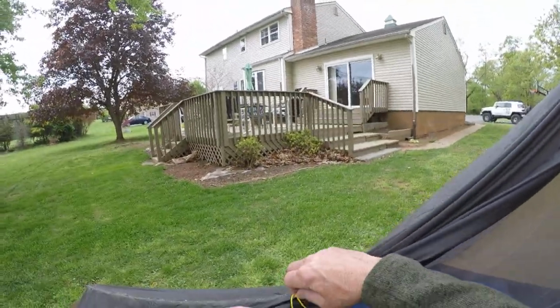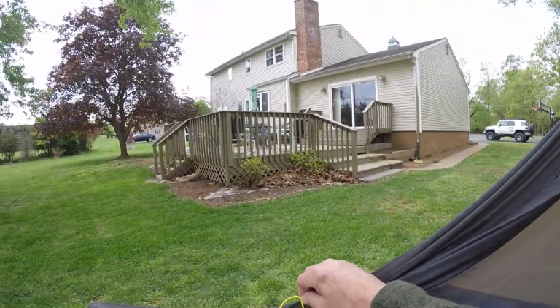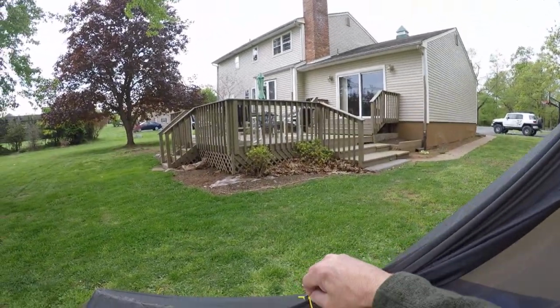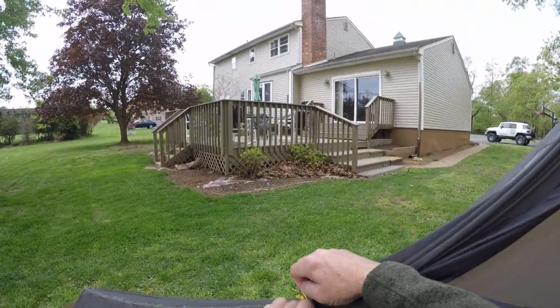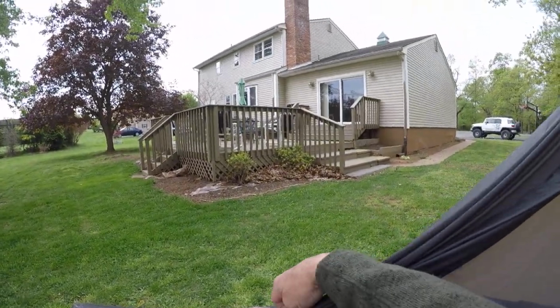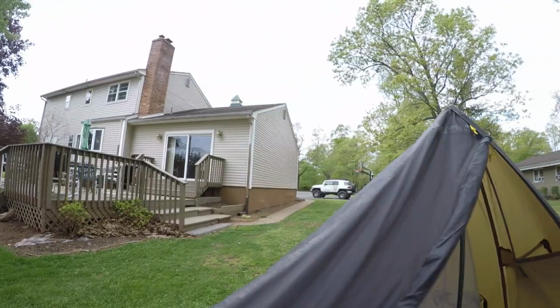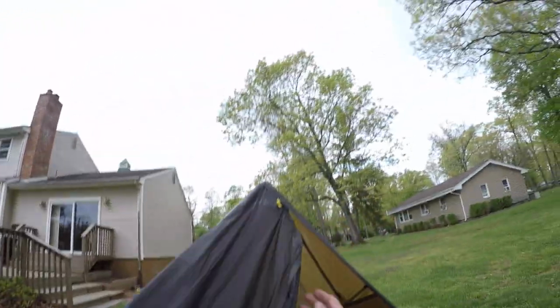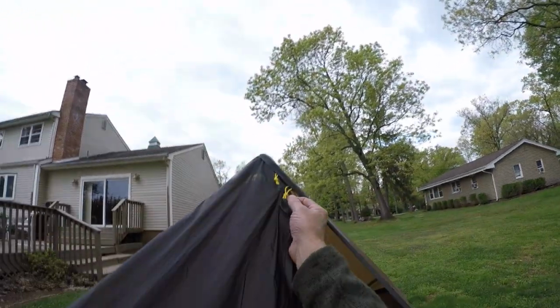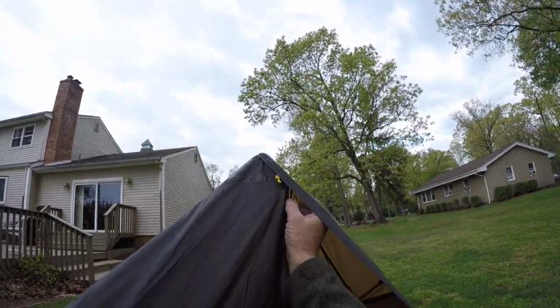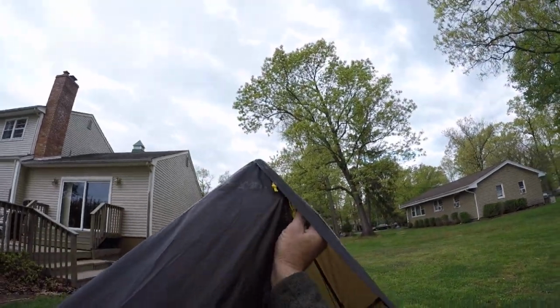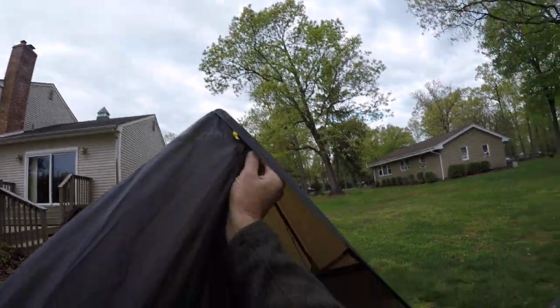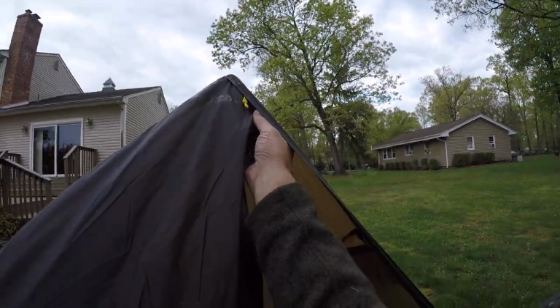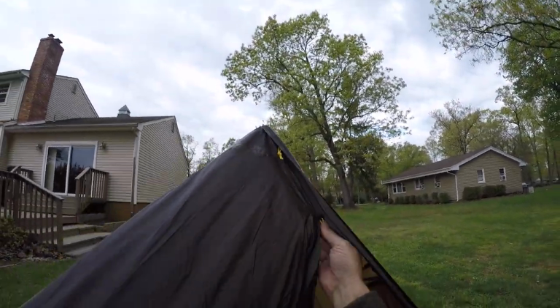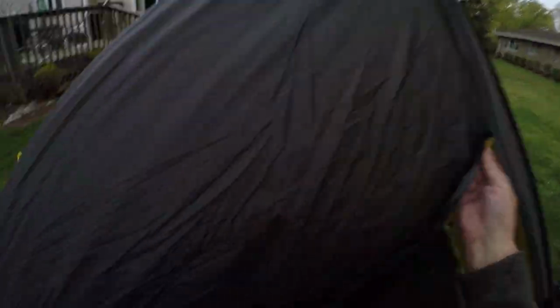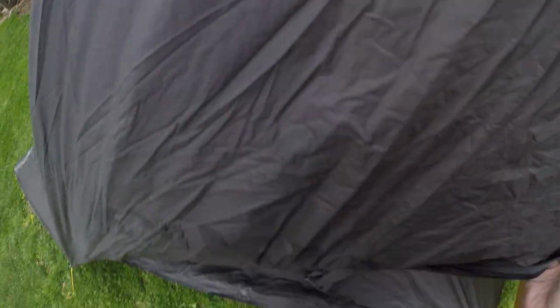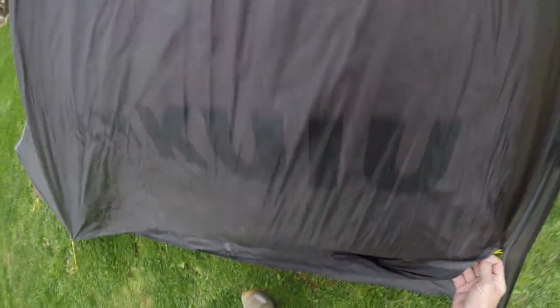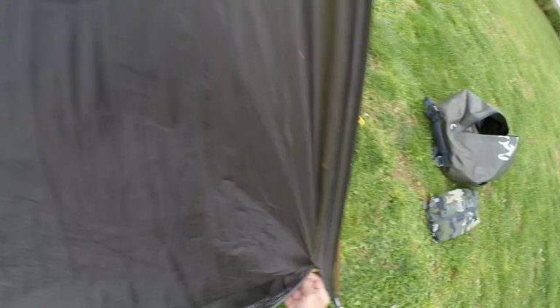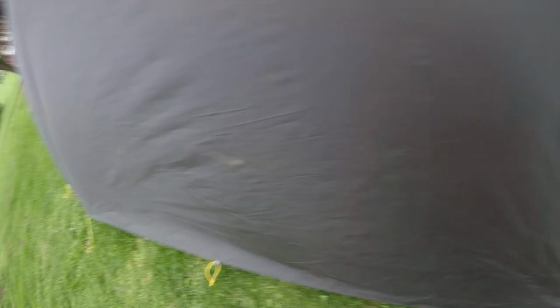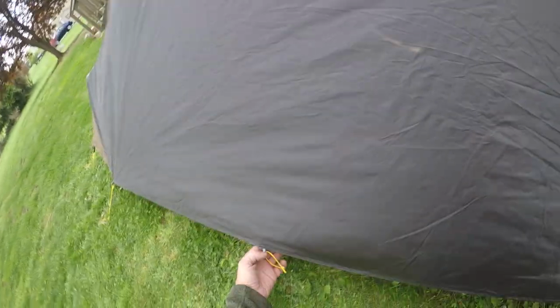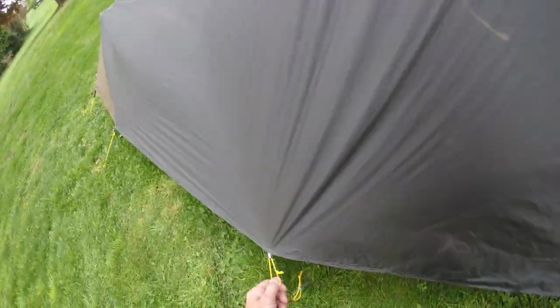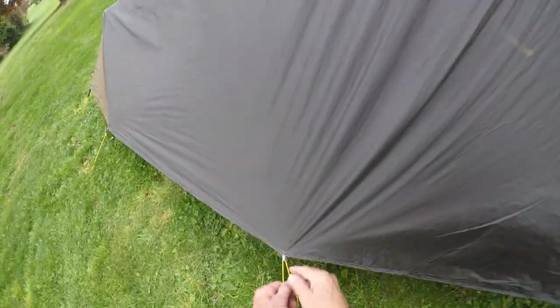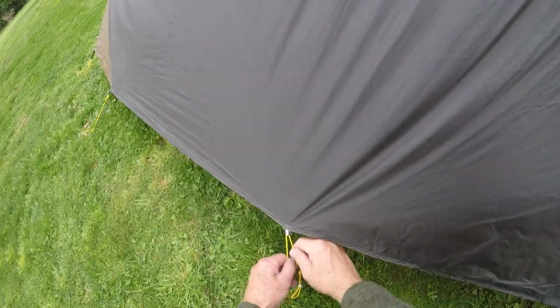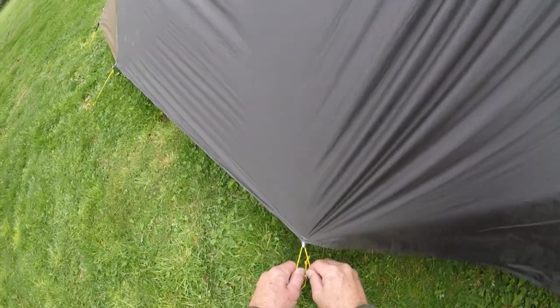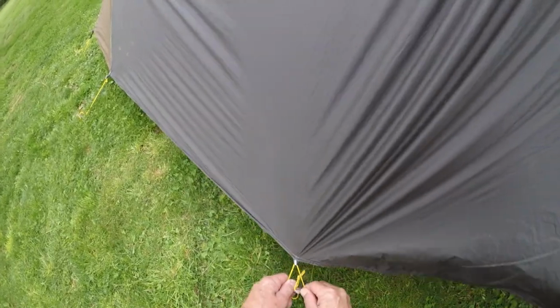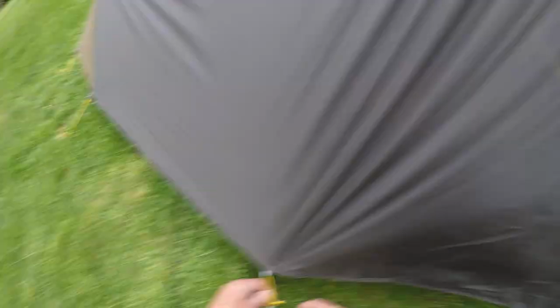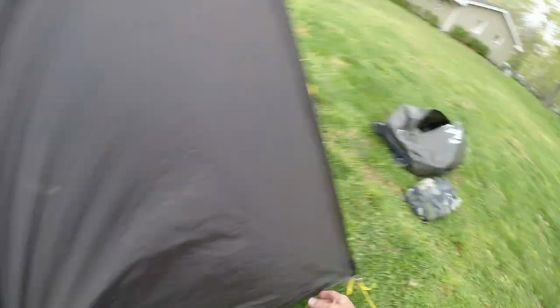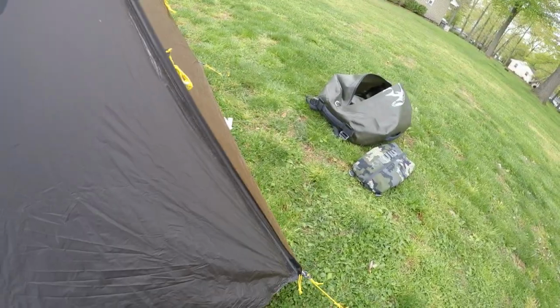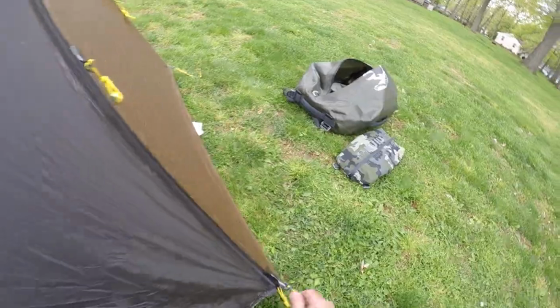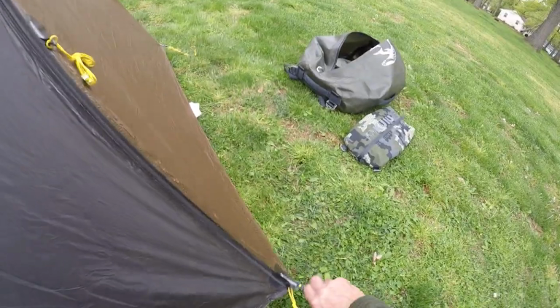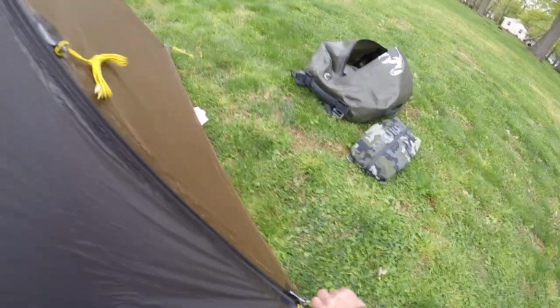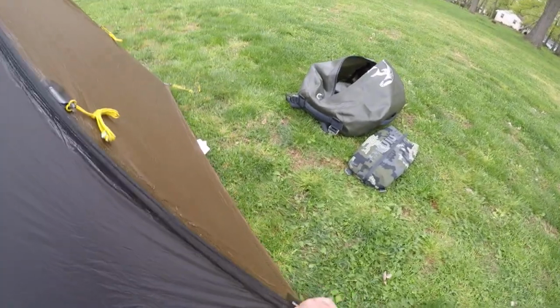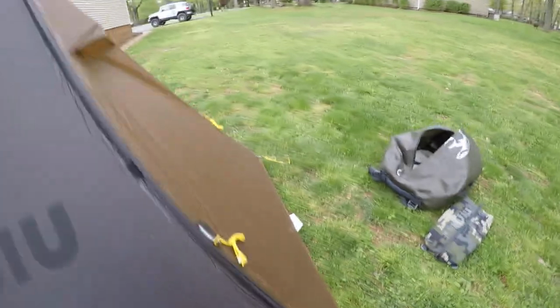Let's undo this and I'll zip down the door and show you what it is. It's pretty self-explanatory — you just zip it down like this and then hook your hook out here. Then you can adjust the tension right there on your door.